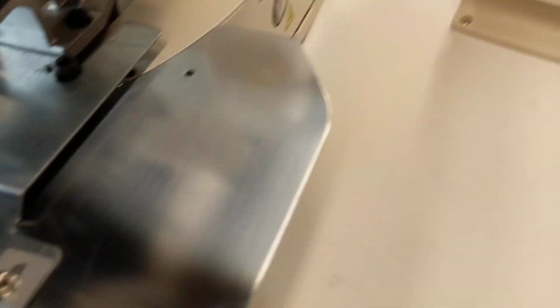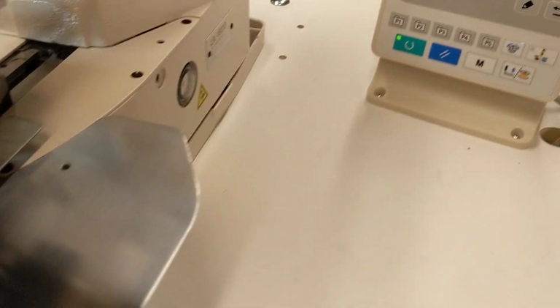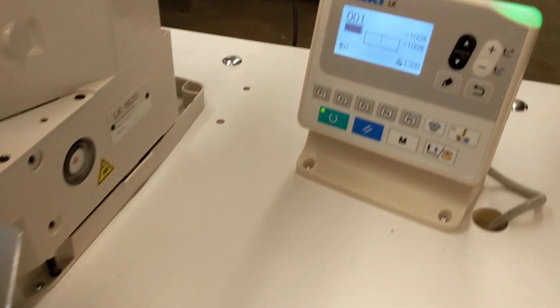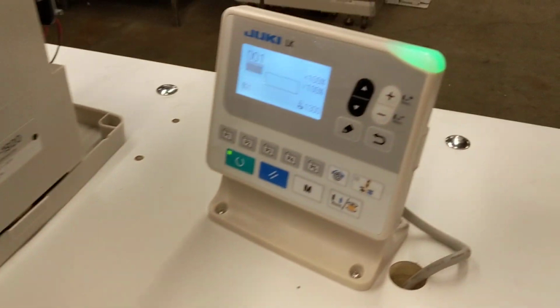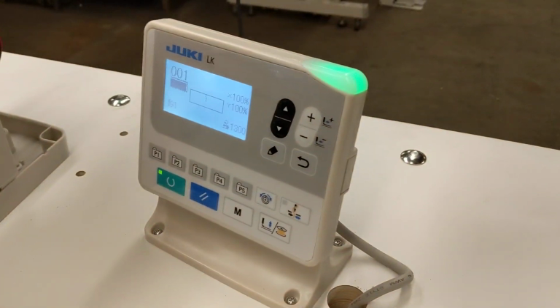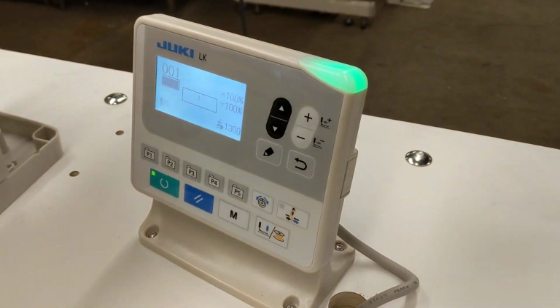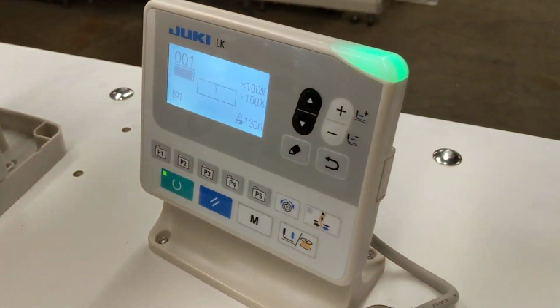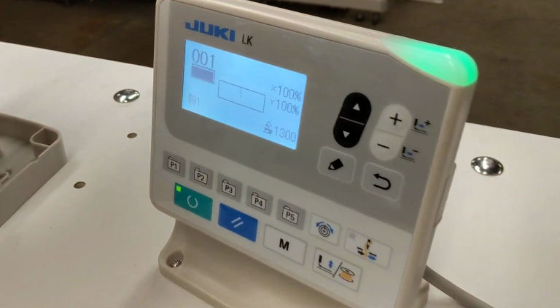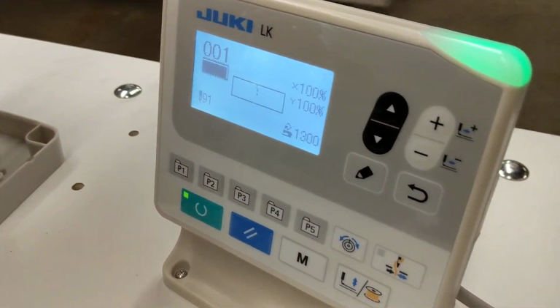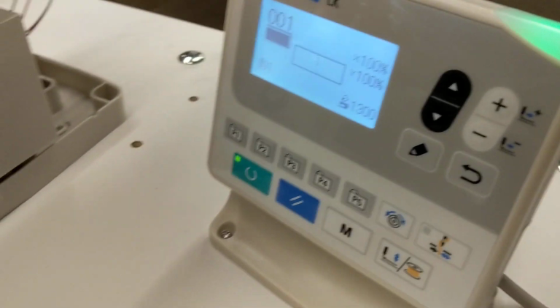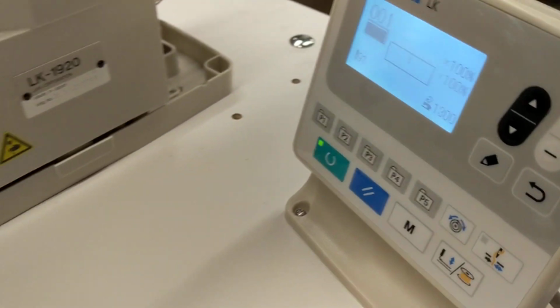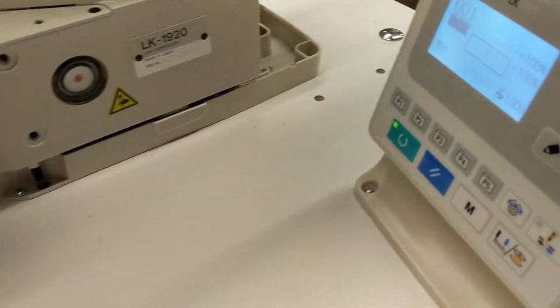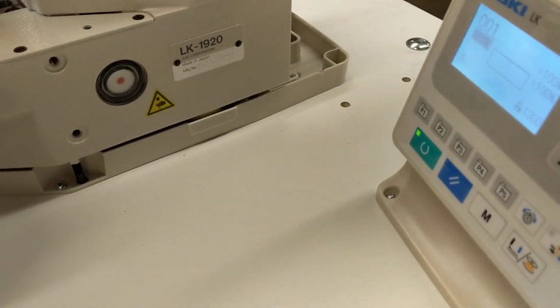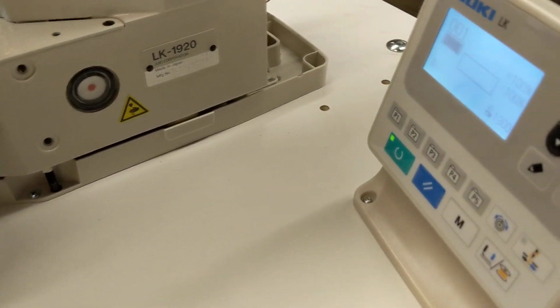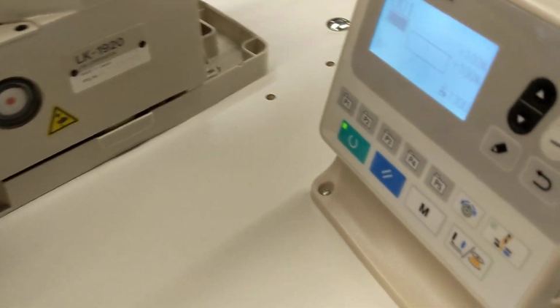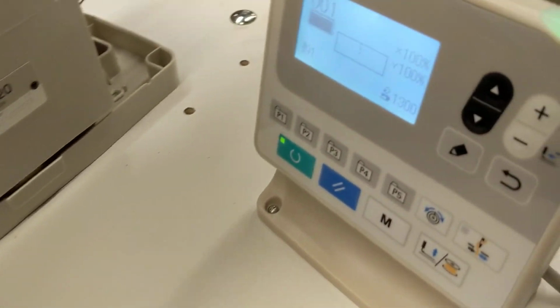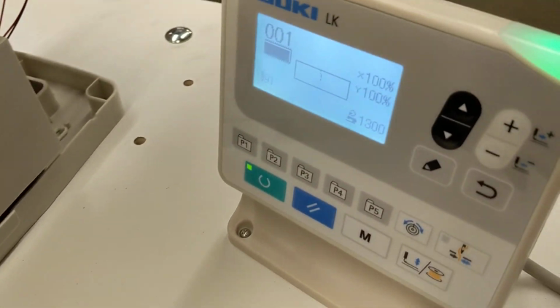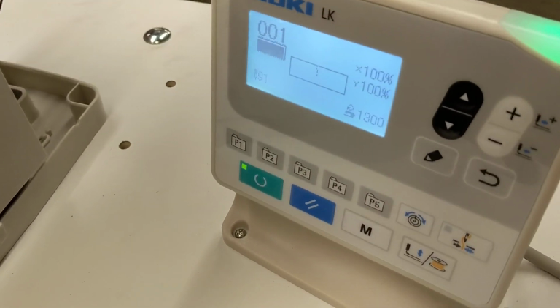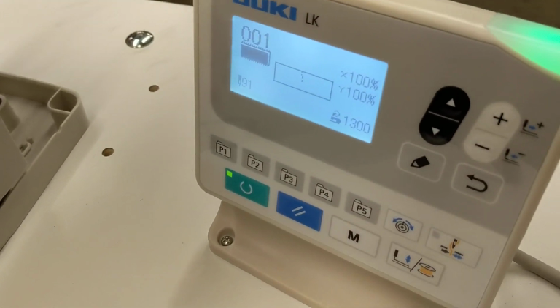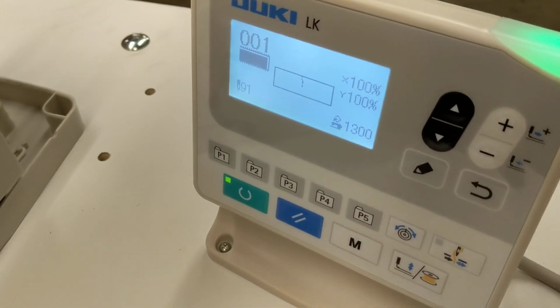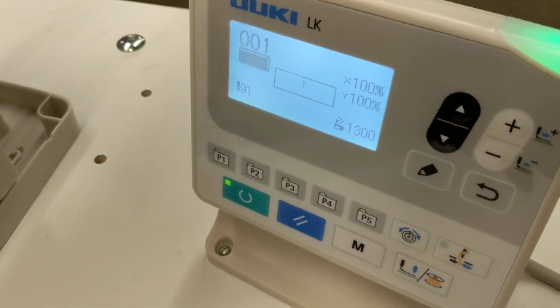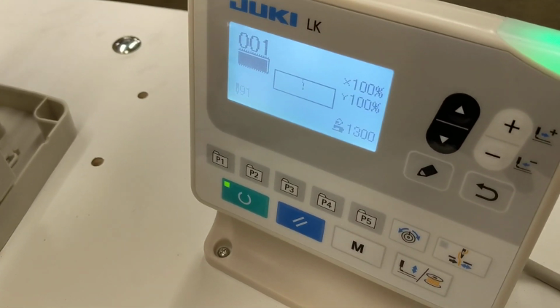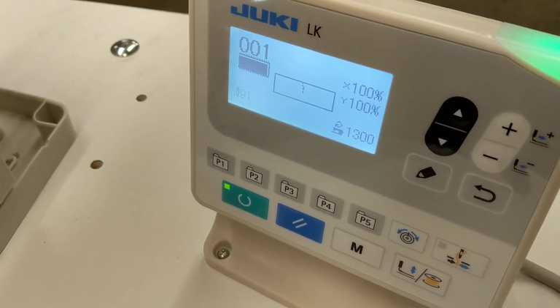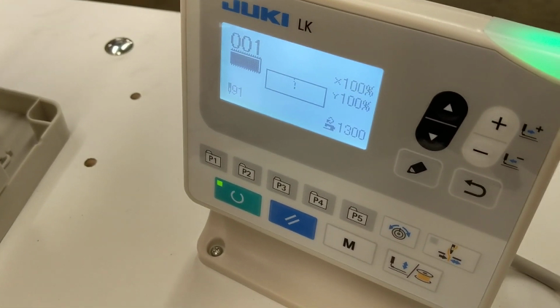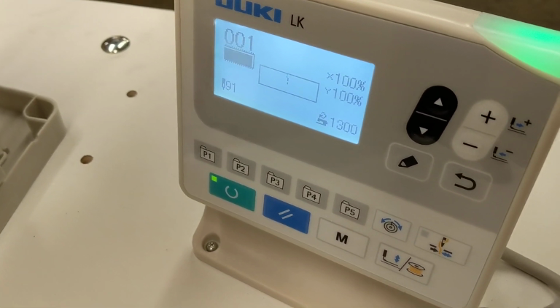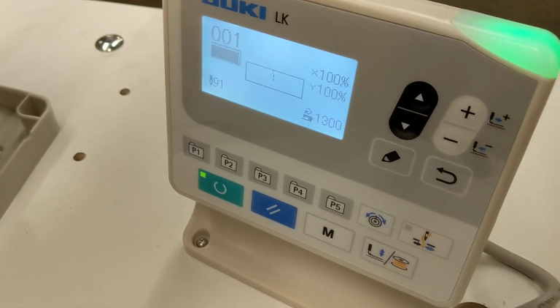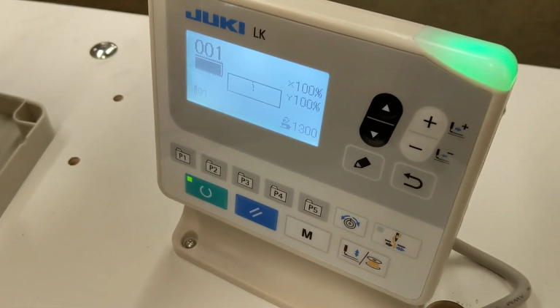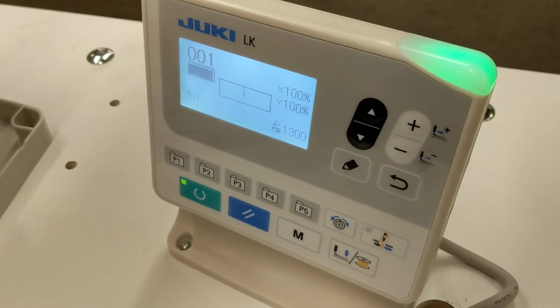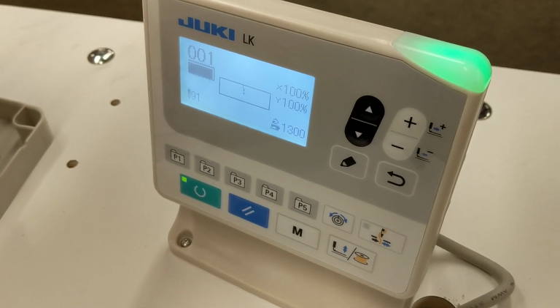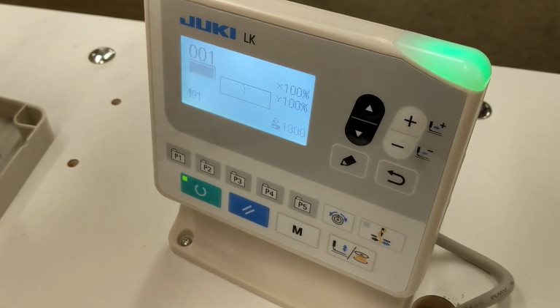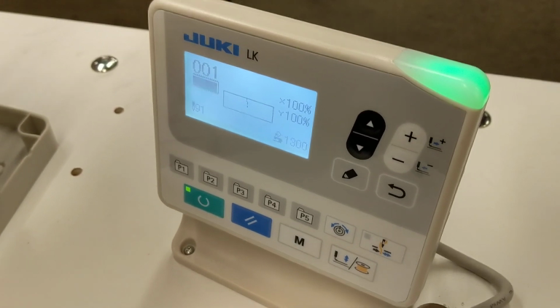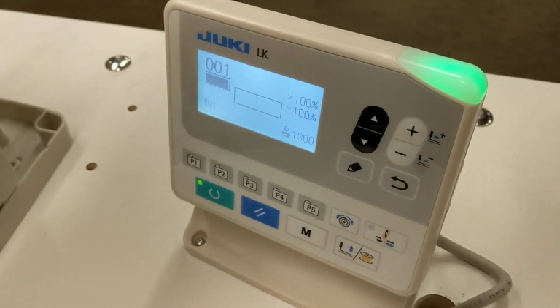Juki's updated the LK1920 system, so now you can use a USB or an EEPROM.